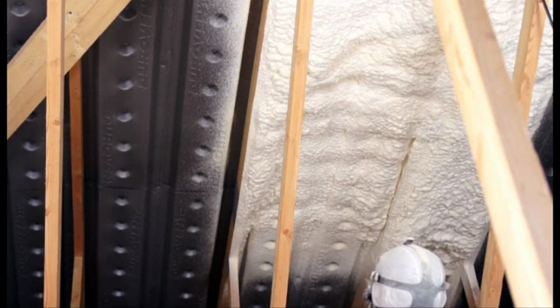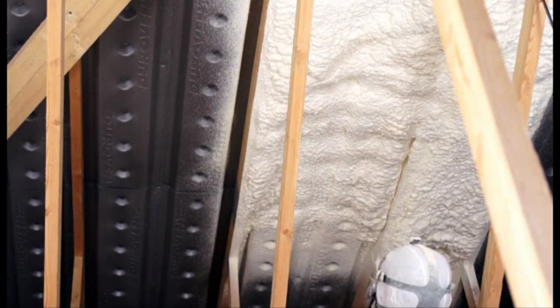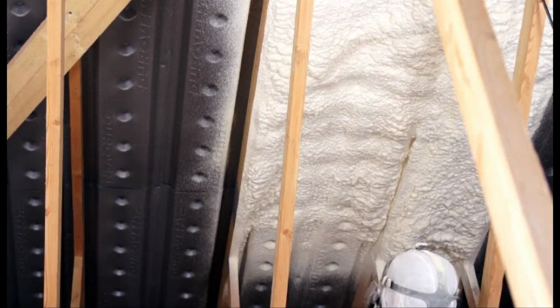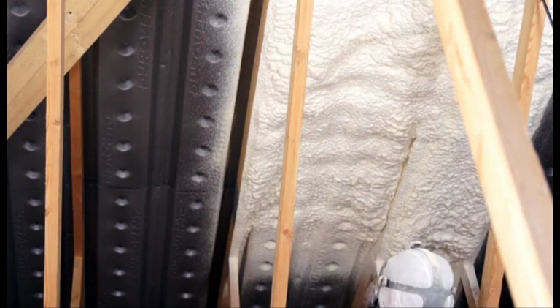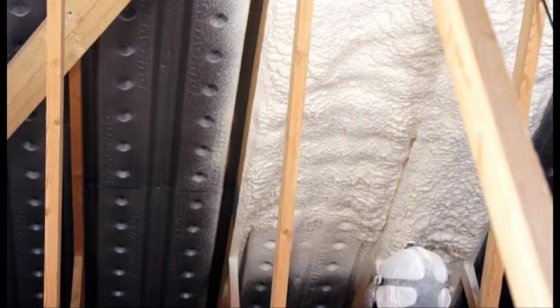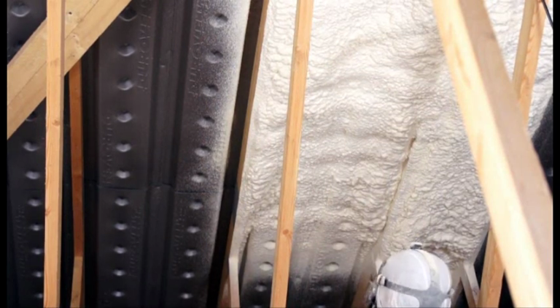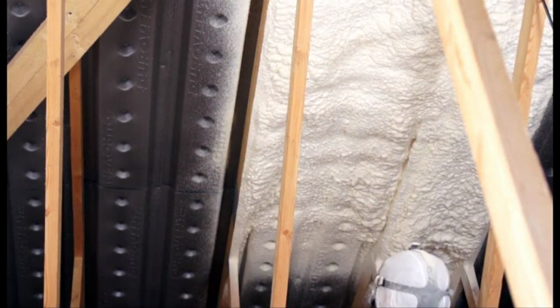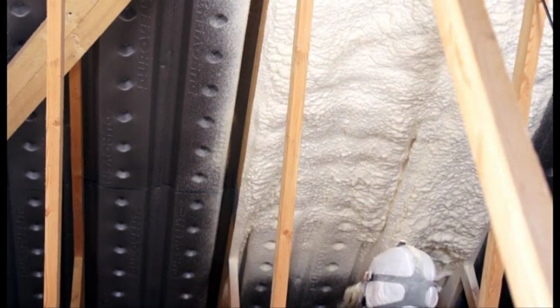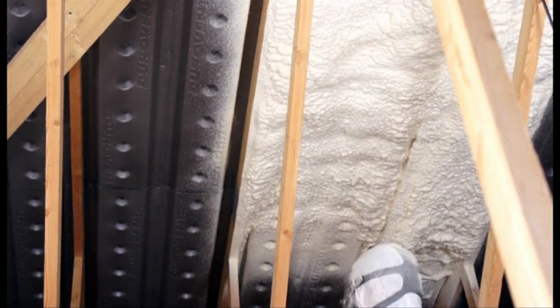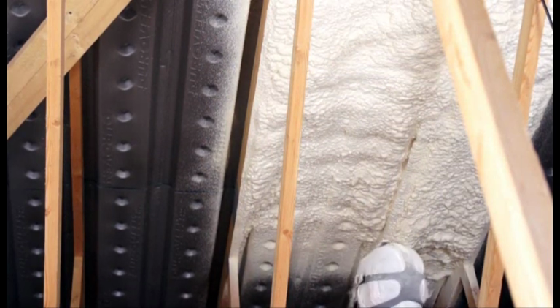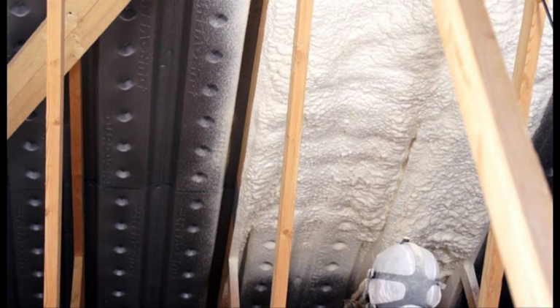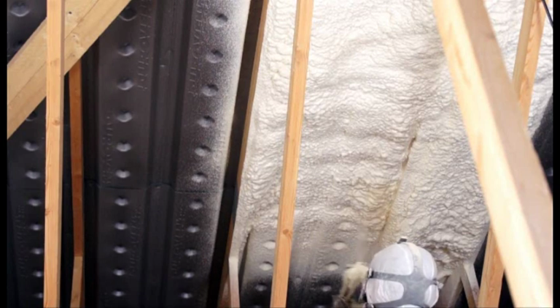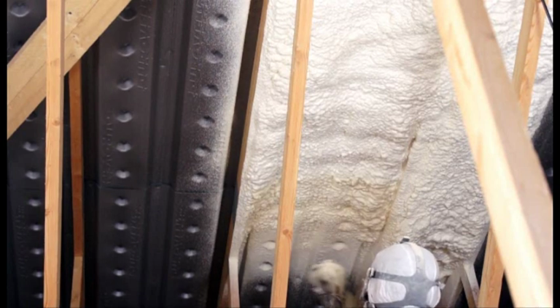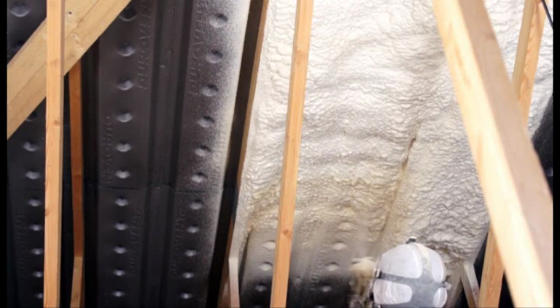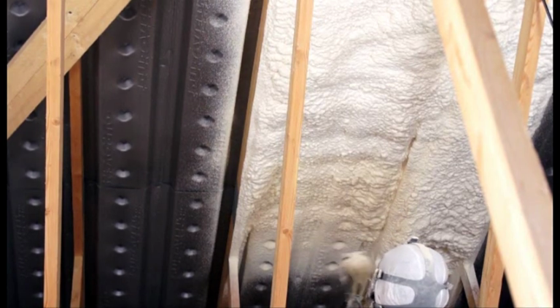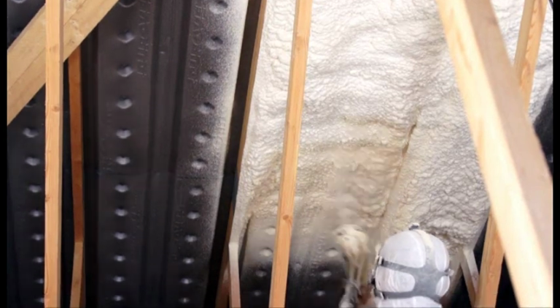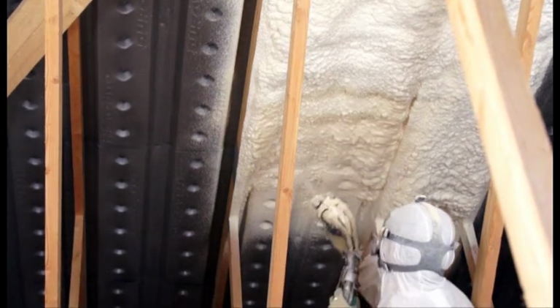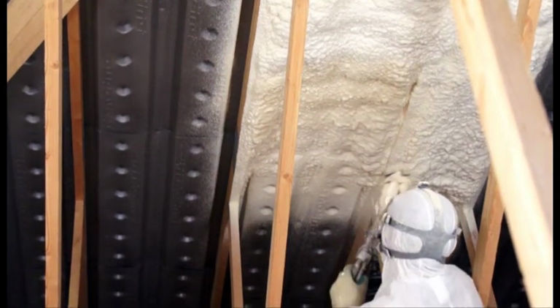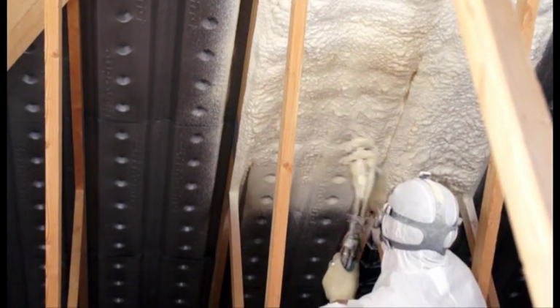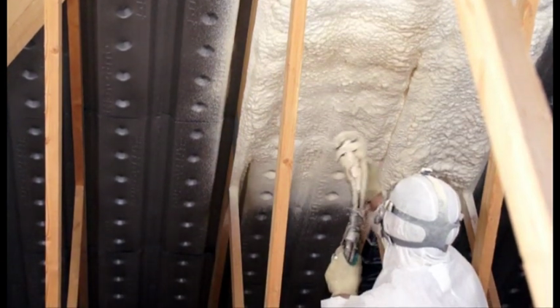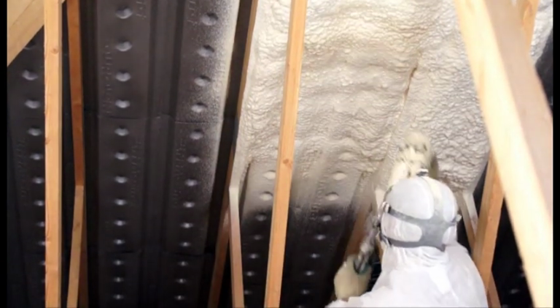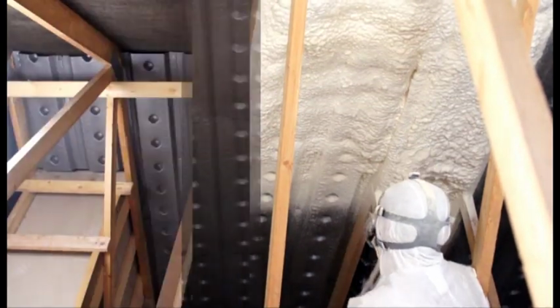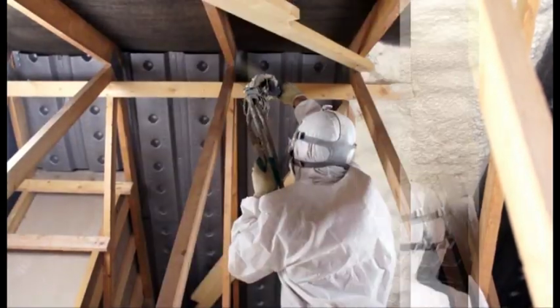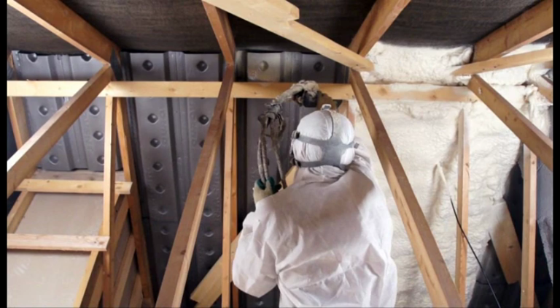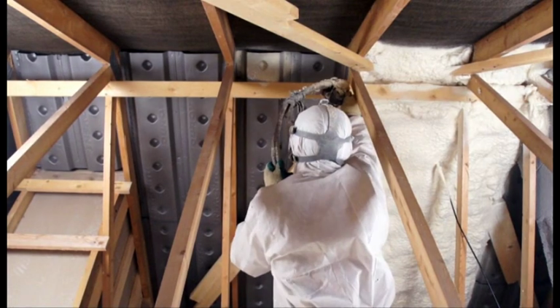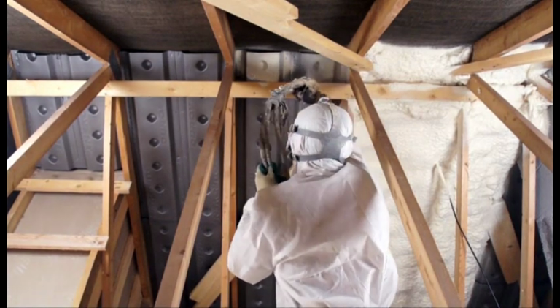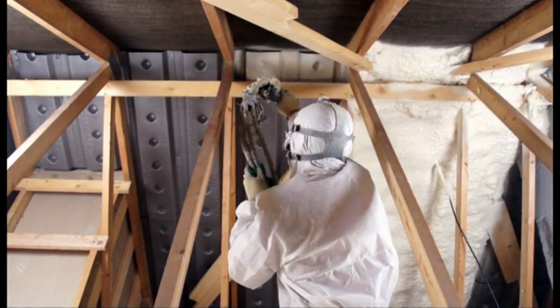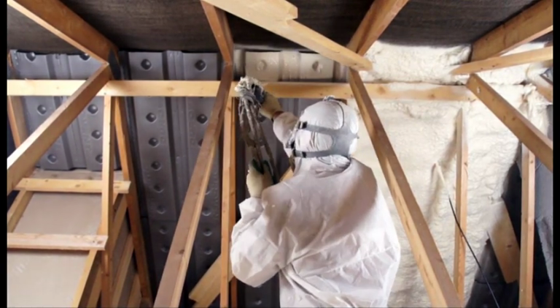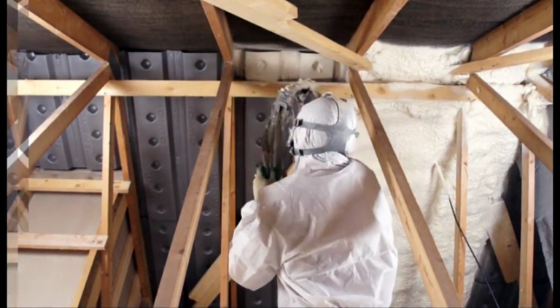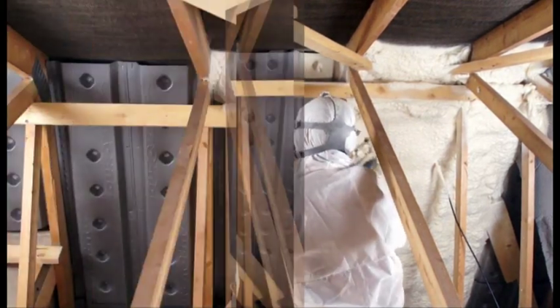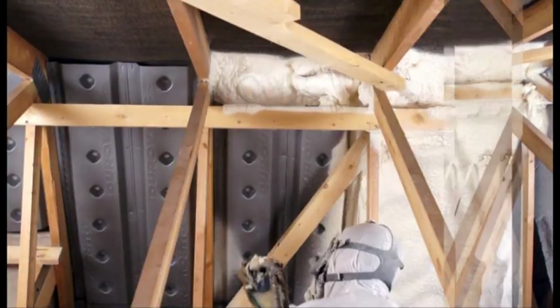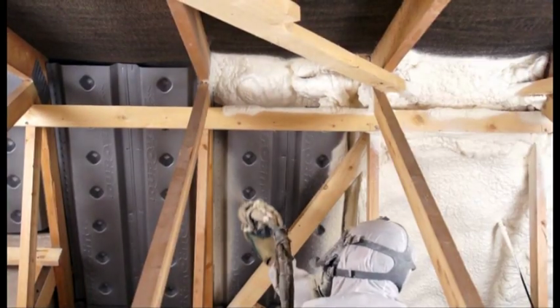Breathable Biofoam 800 is a miracle insulation because it is self-adhesive so it will never fall away from the roof. And it is fully breathable so it will never trap condensation or moisture.